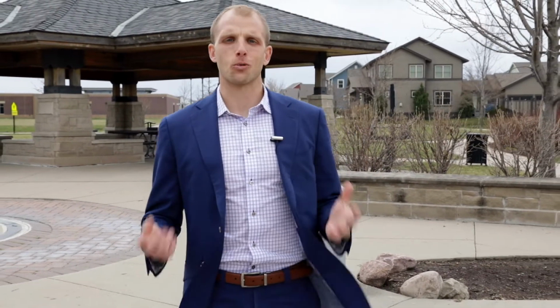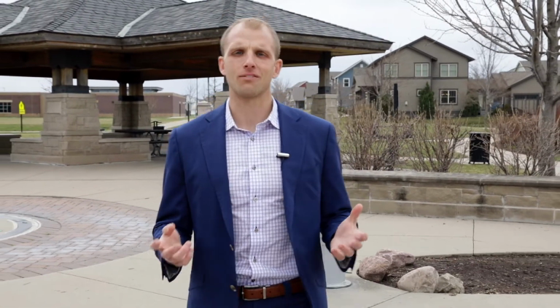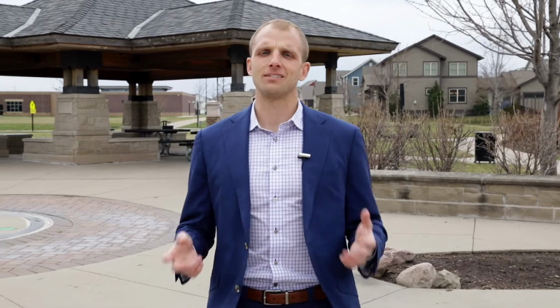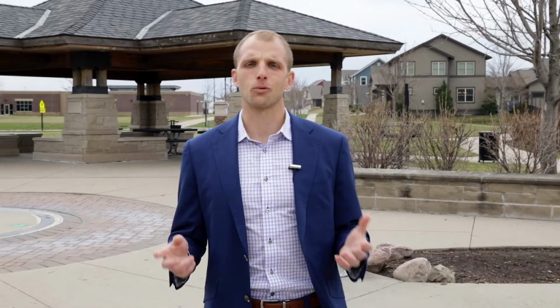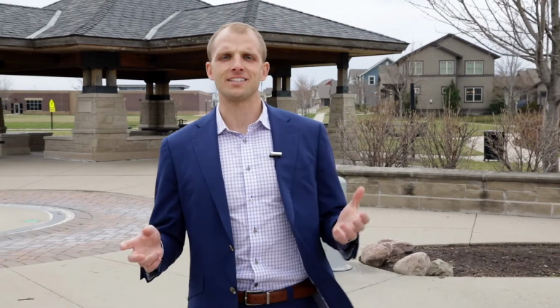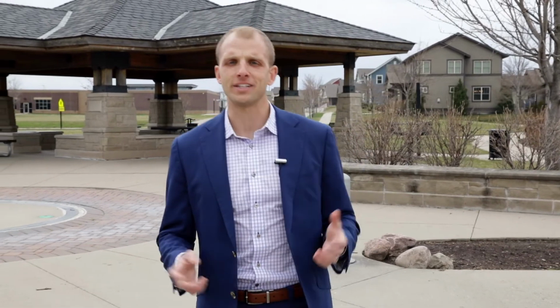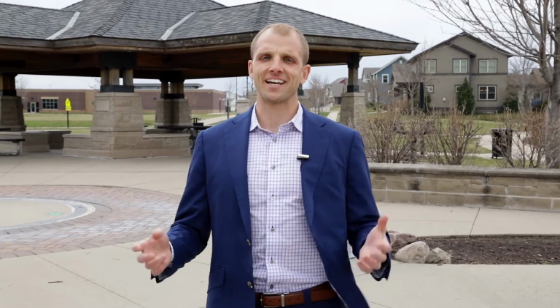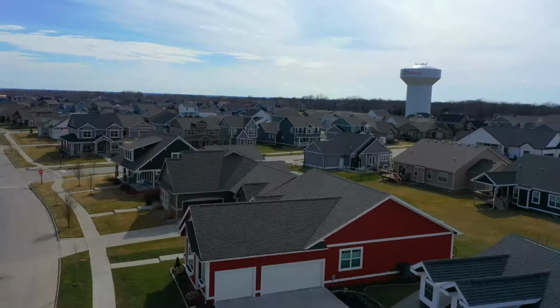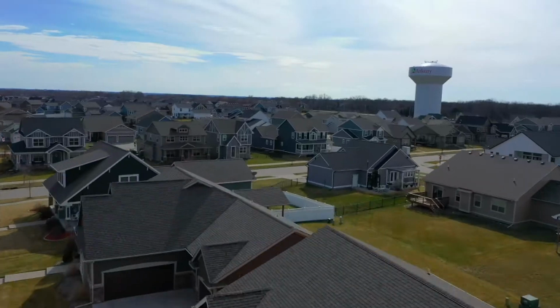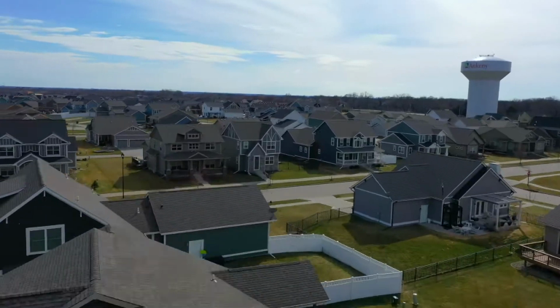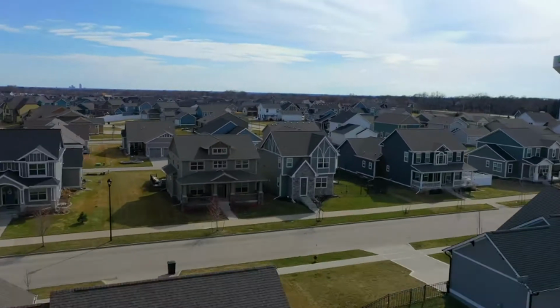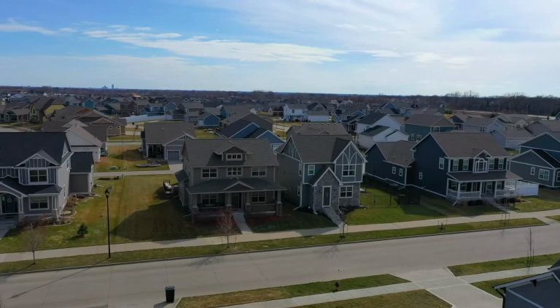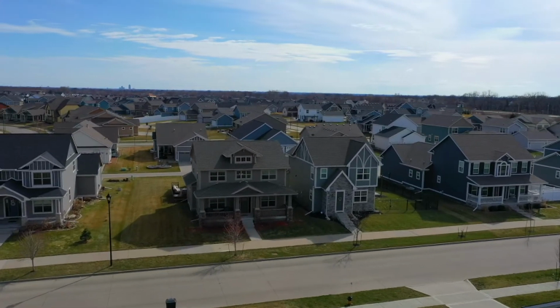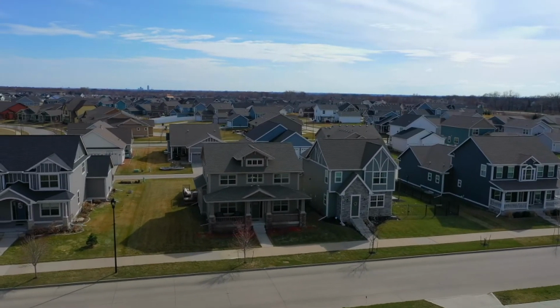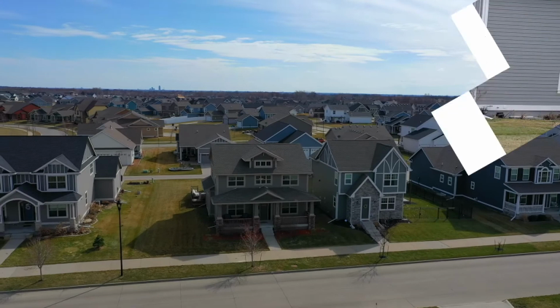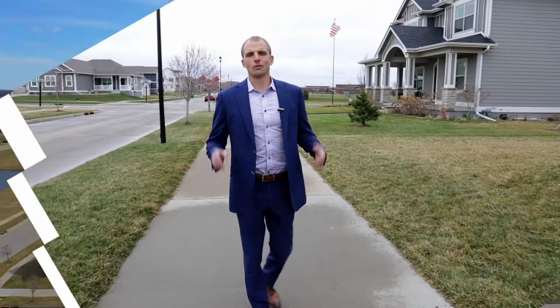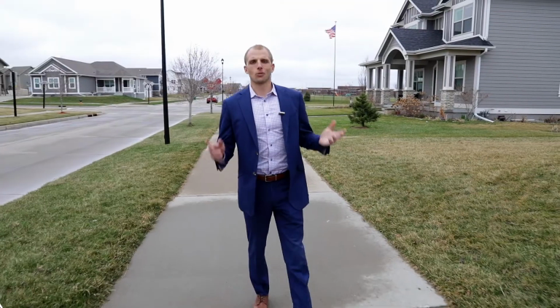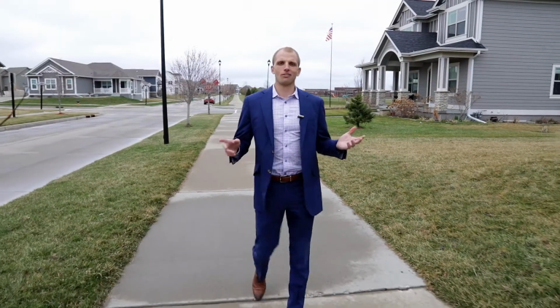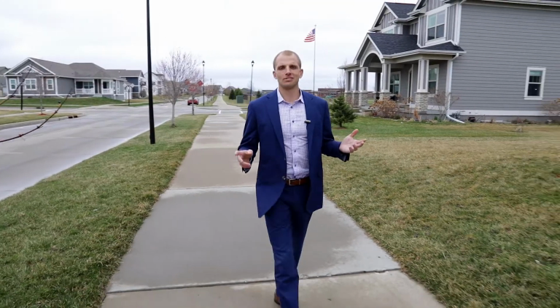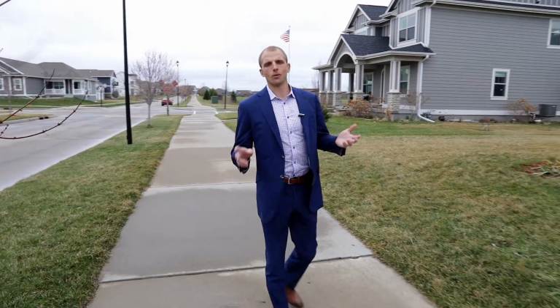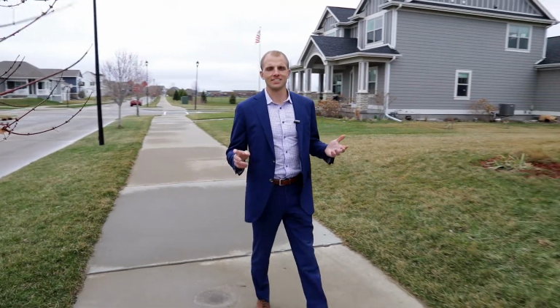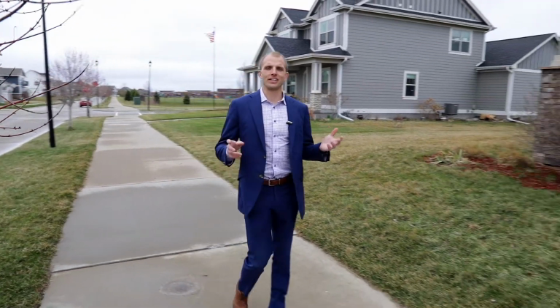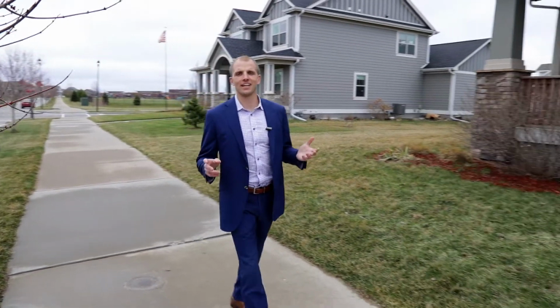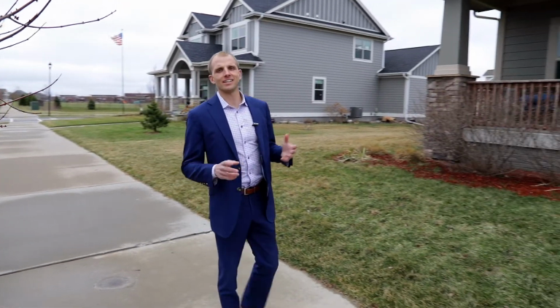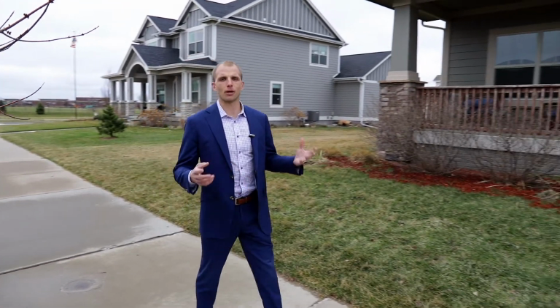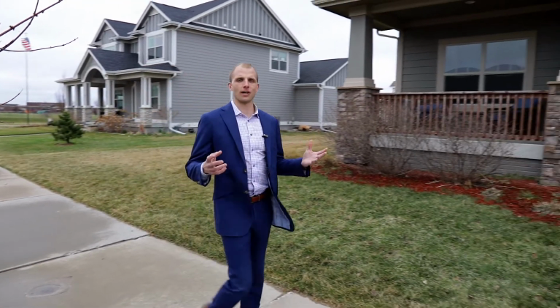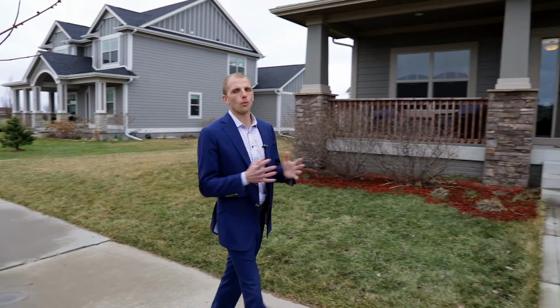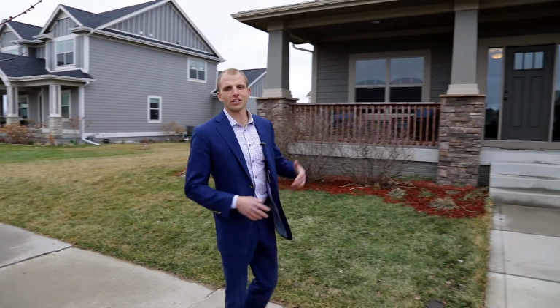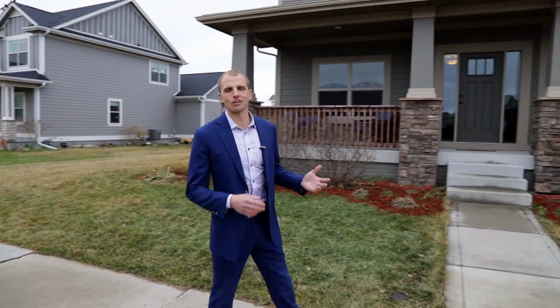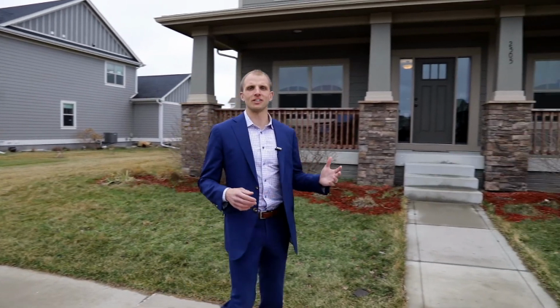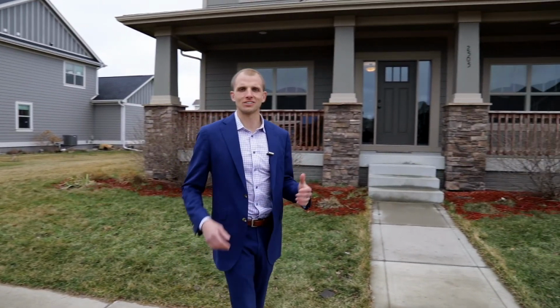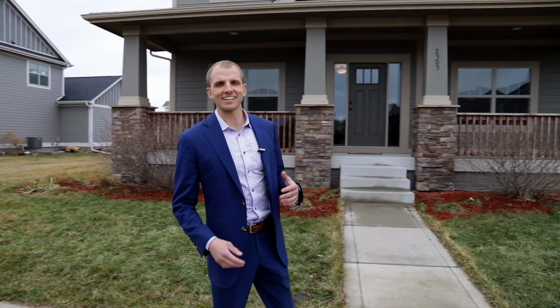Here we are at 2505 Southwest 18th Street here in Ankeny in Prairie Trail. We think you're going to love our newest listing — let's go check it out.